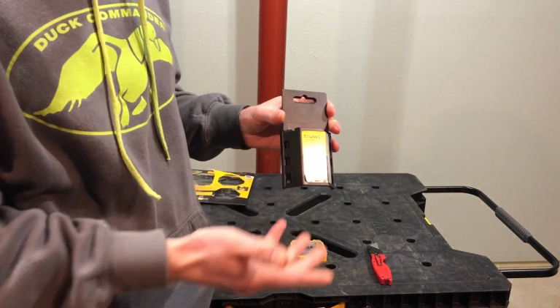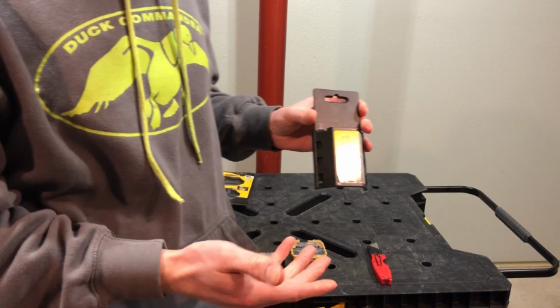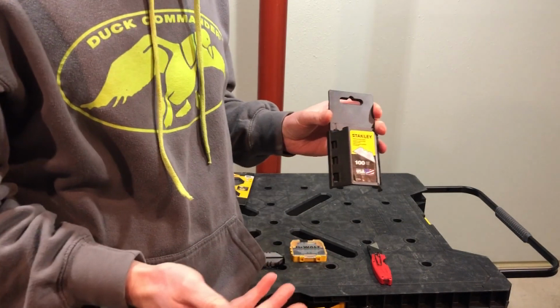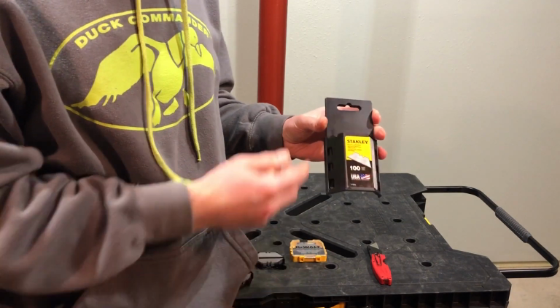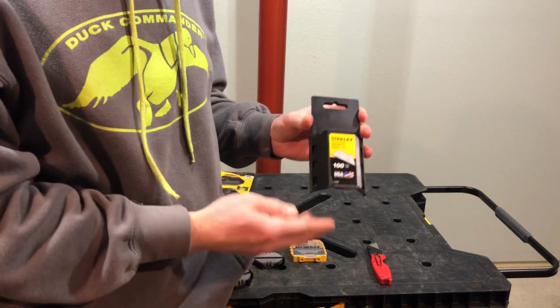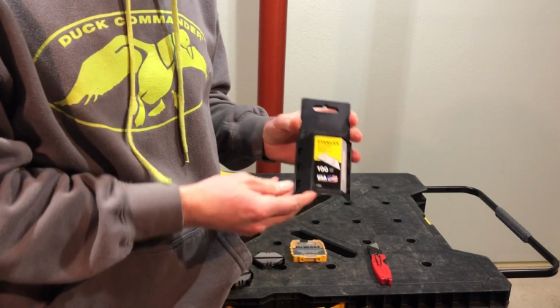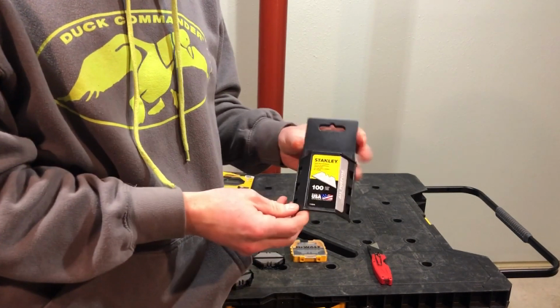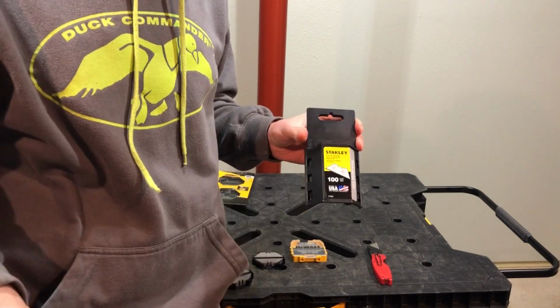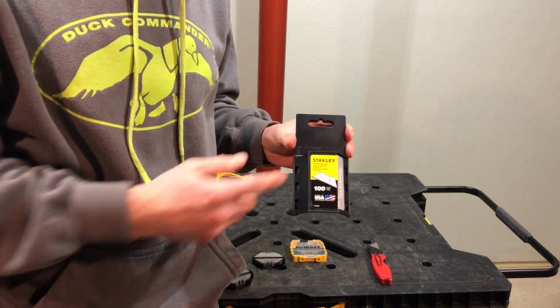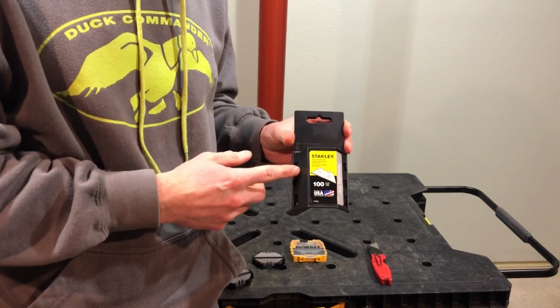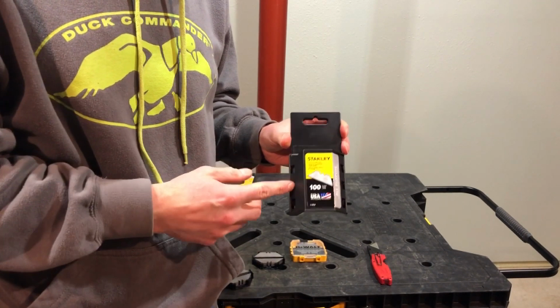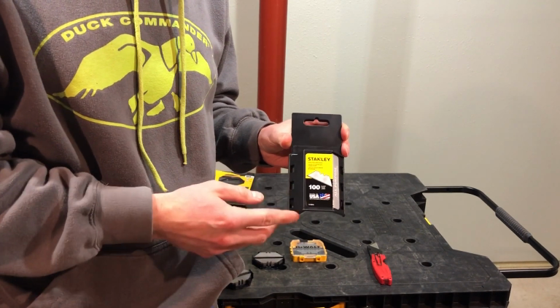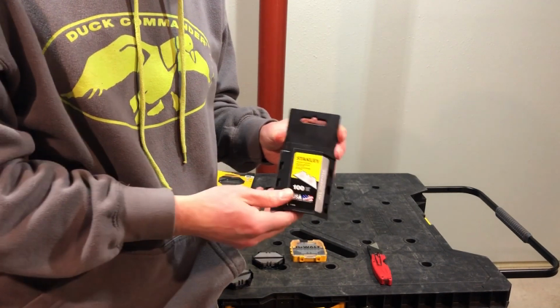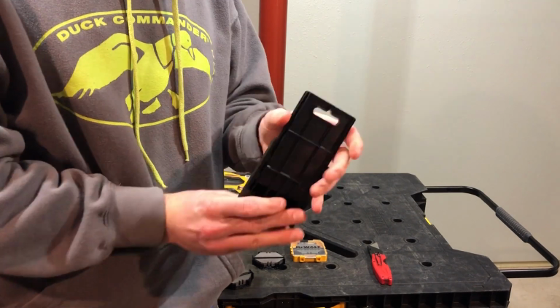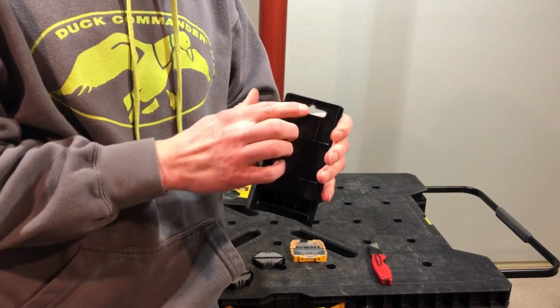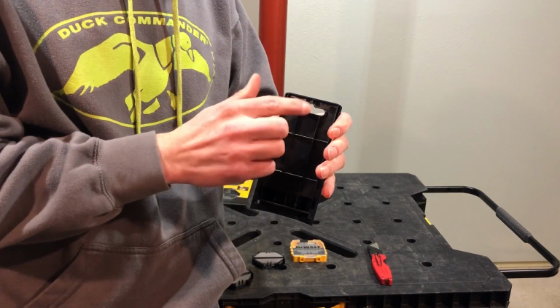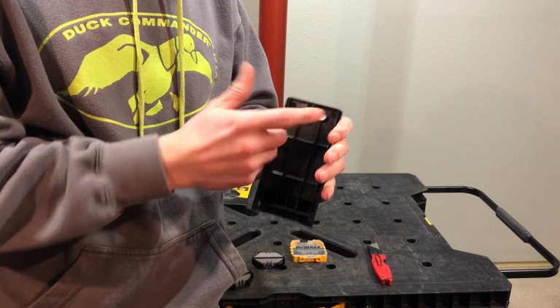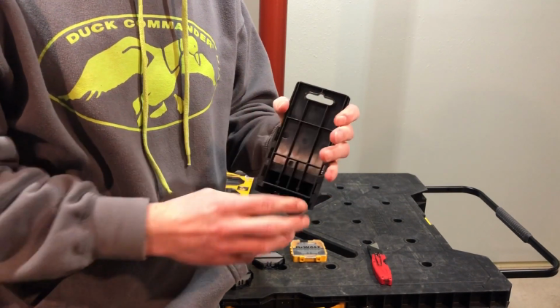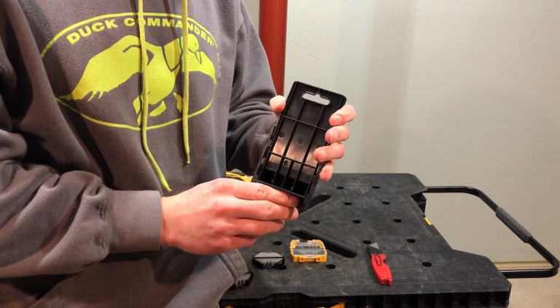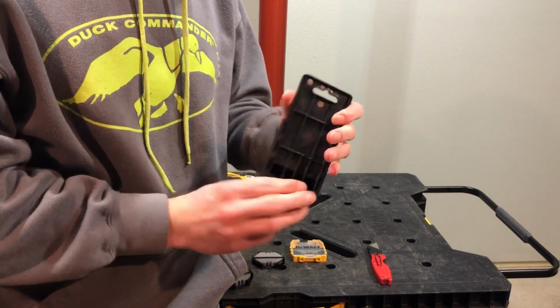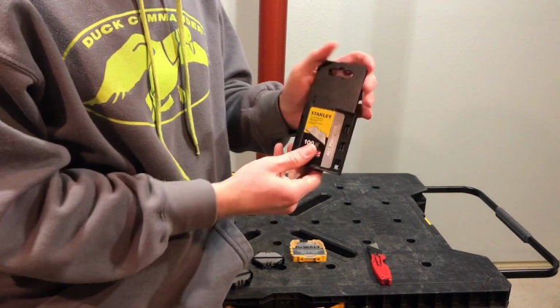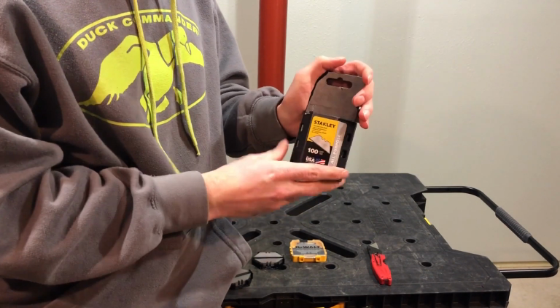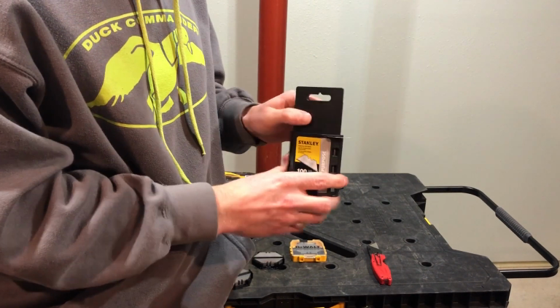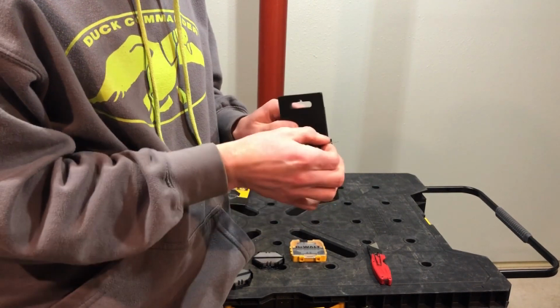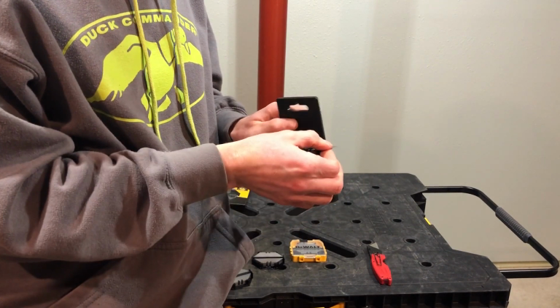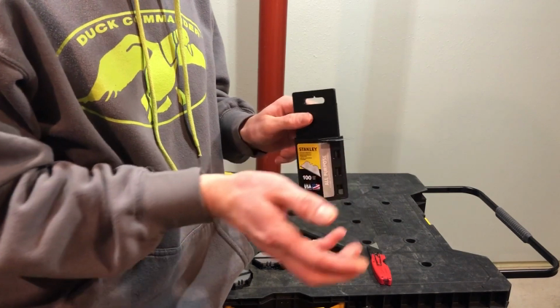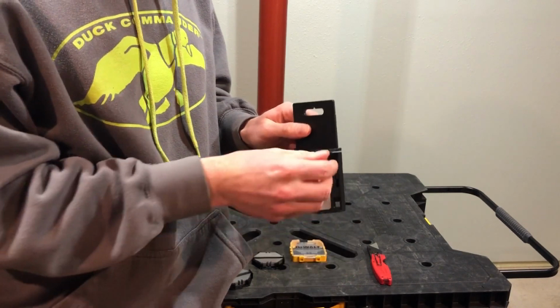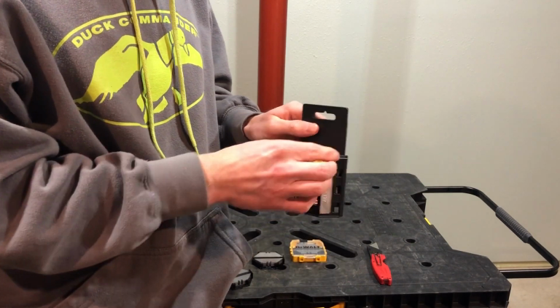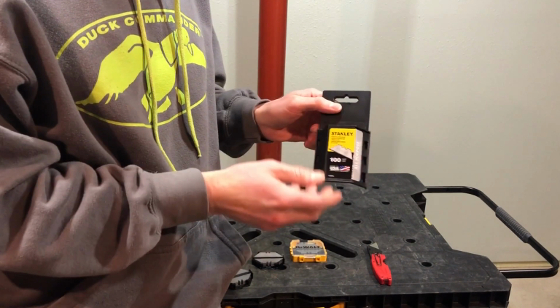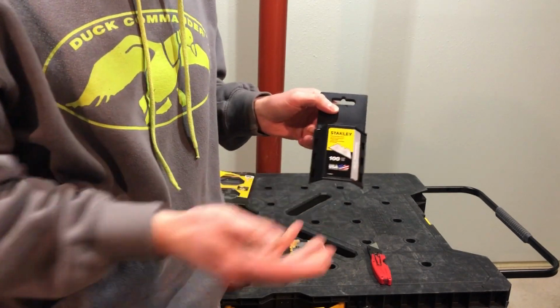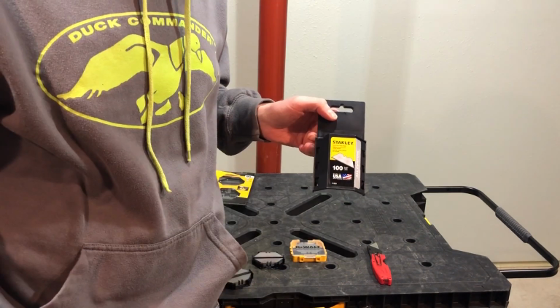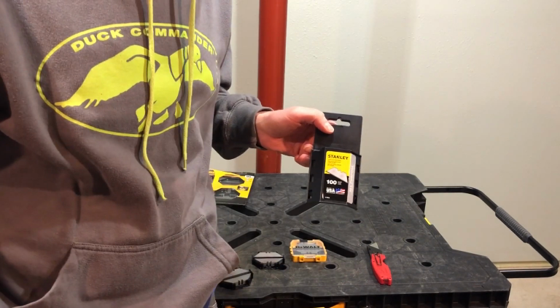Now most of you, like me, are probably used to having your standard Stanley 100 blade case. You got the spot here where you can hang it on the wall if you want. You slide the blade out. Nowhere to put bad blades.